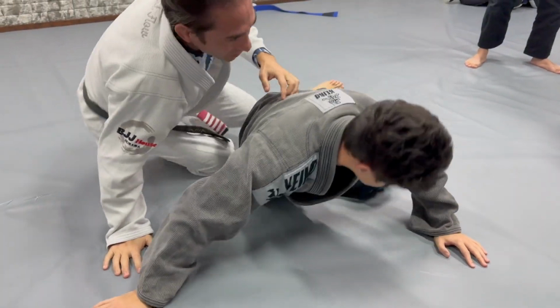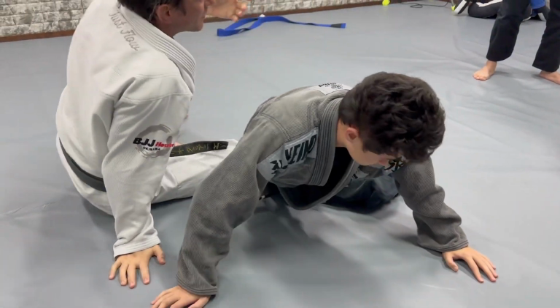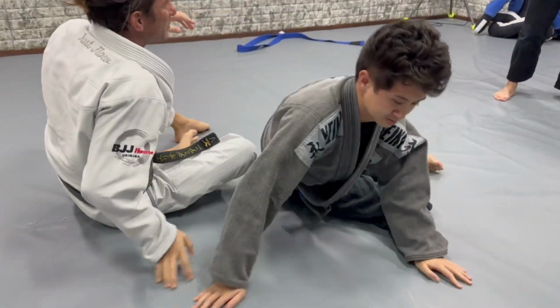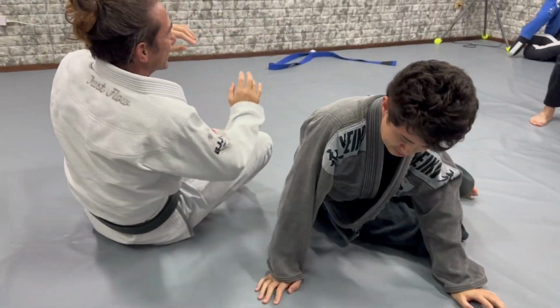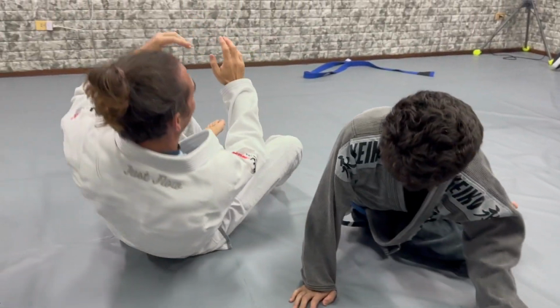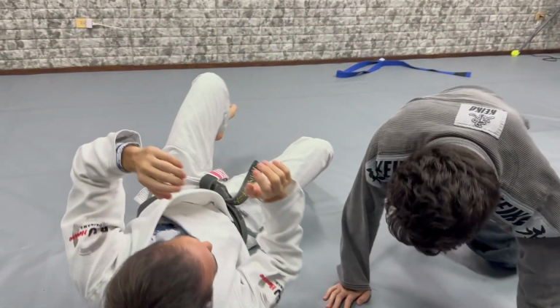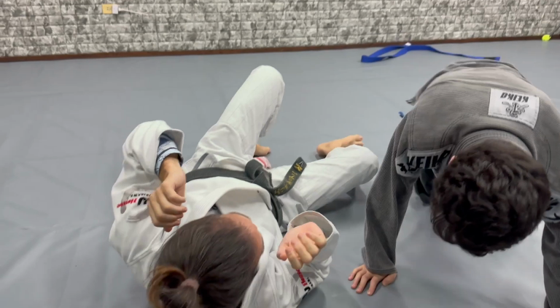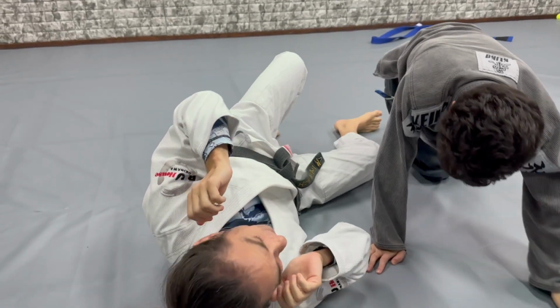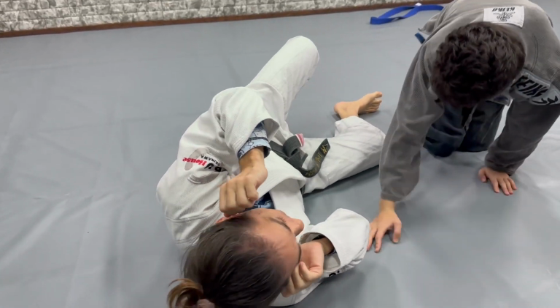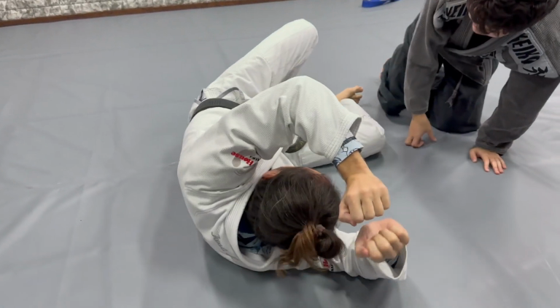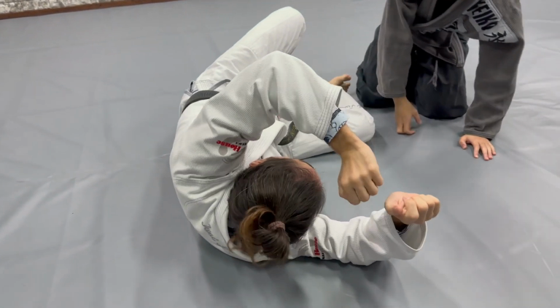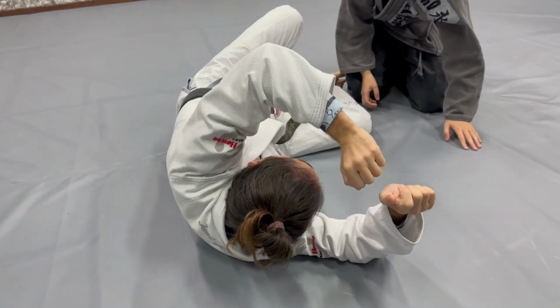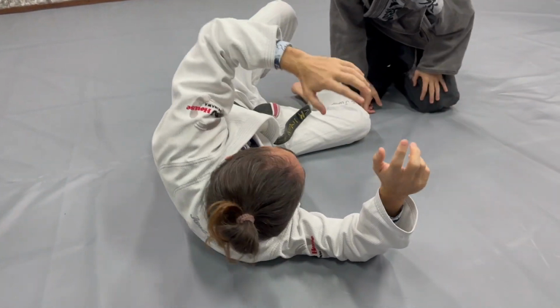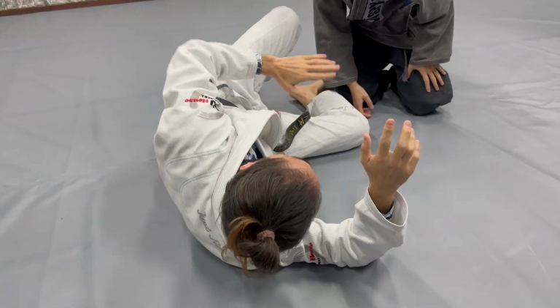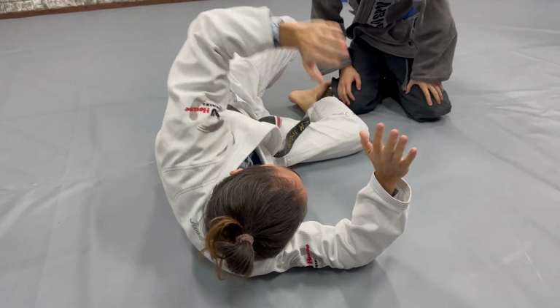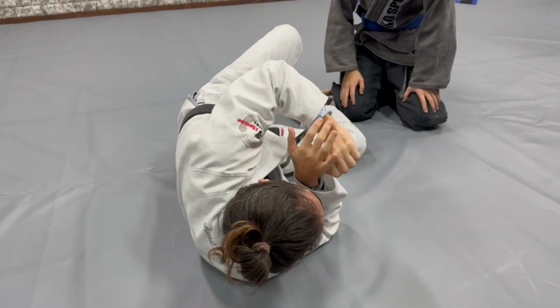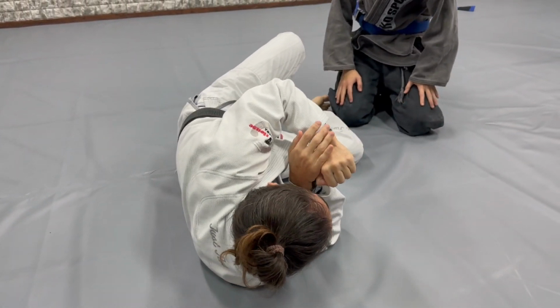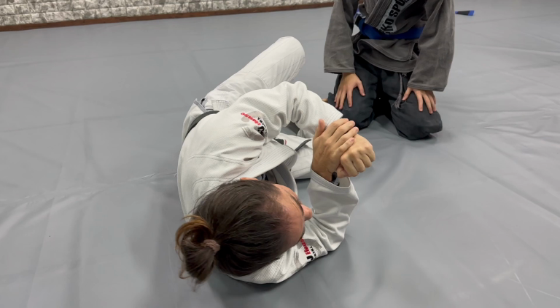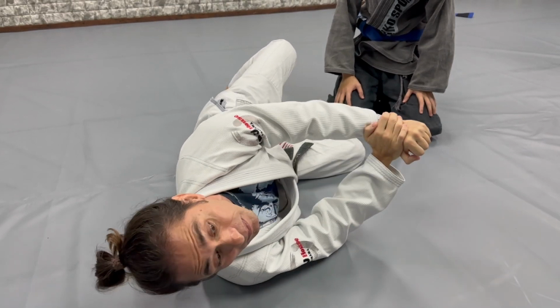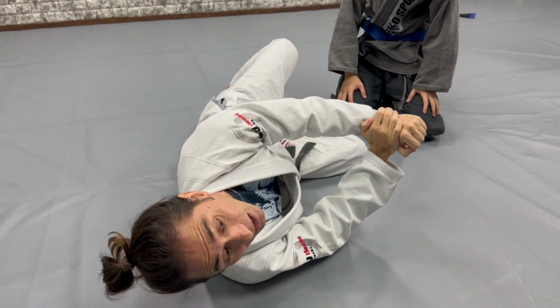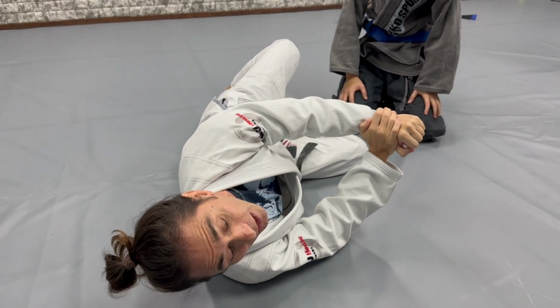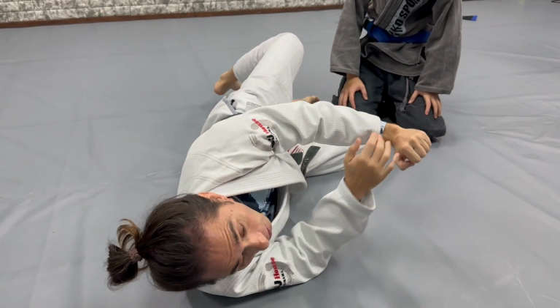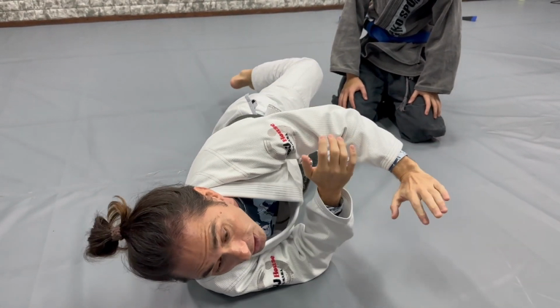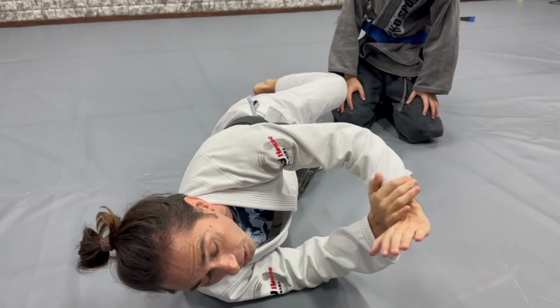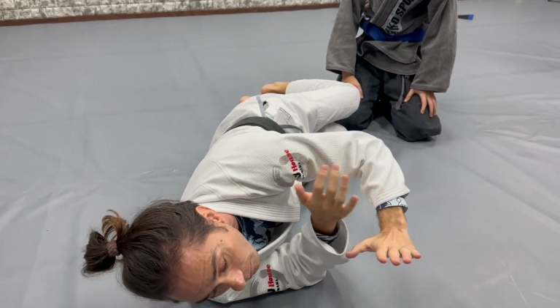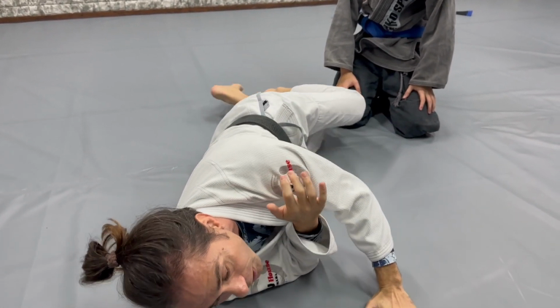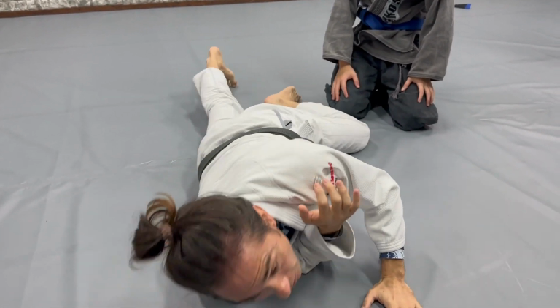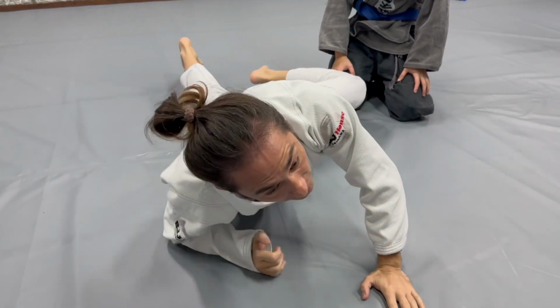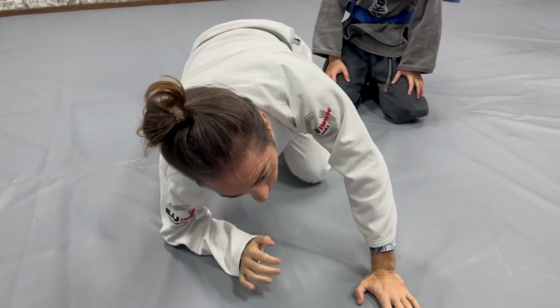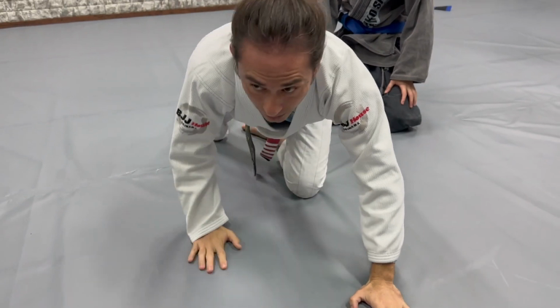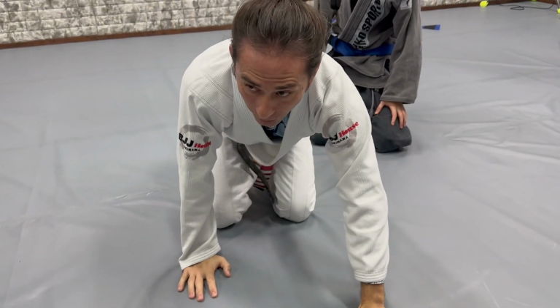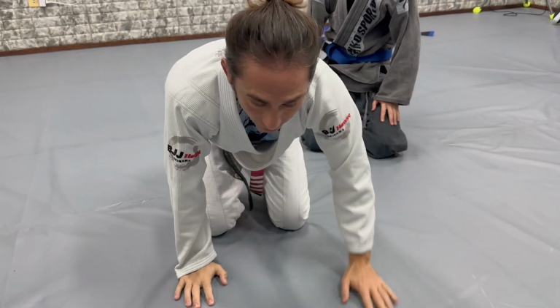I know maybe in the beginning you have the tendency to think you want to get the head out — you move the head like this. But don't do it. Just go here, create the frame, and lift that way all the time. Just go between and lift that way.